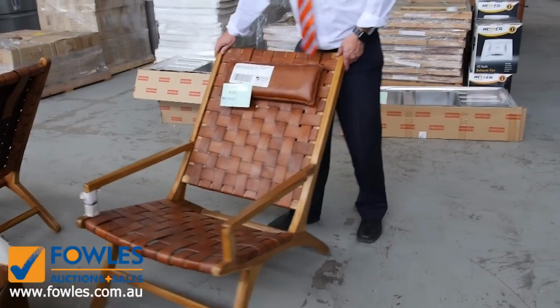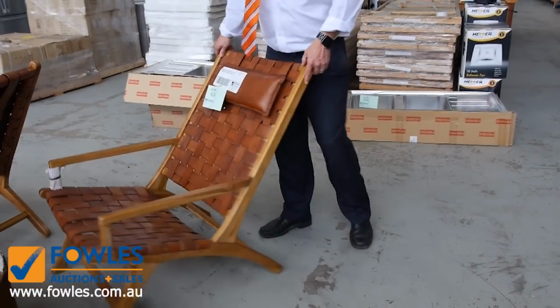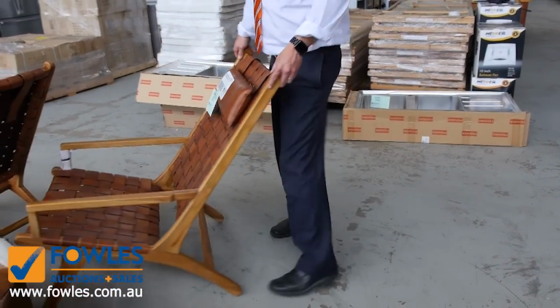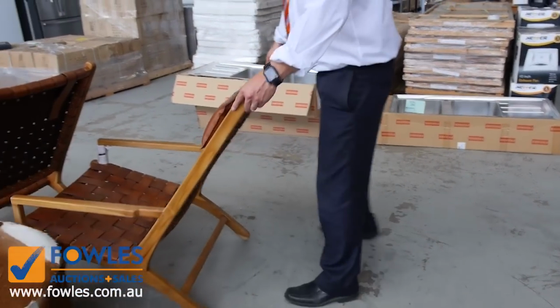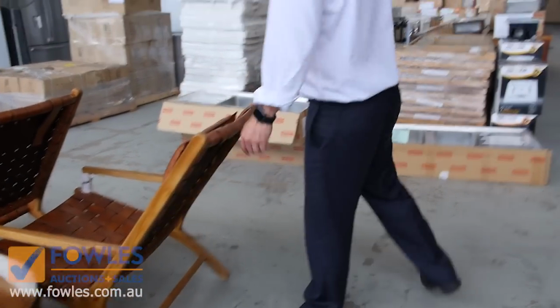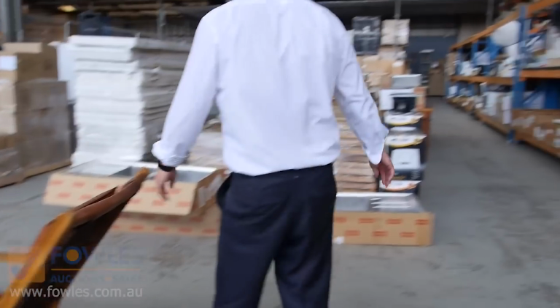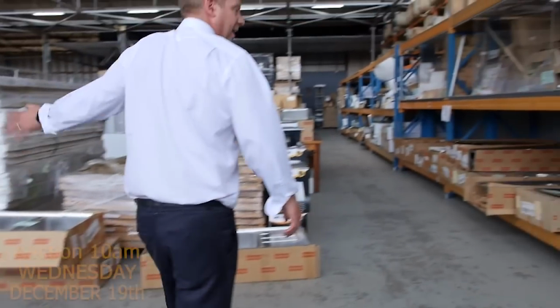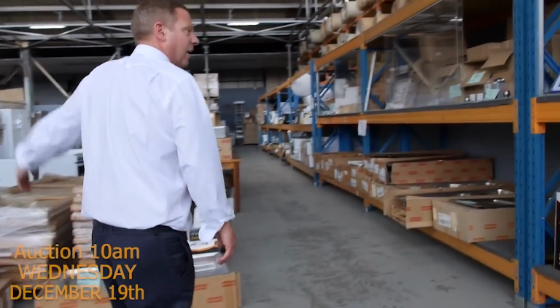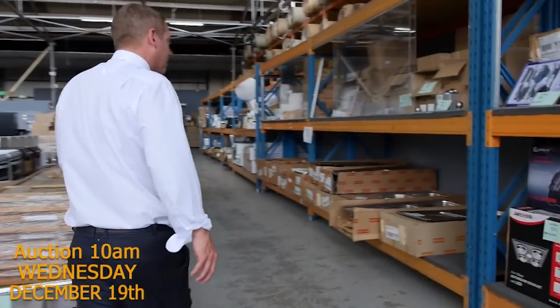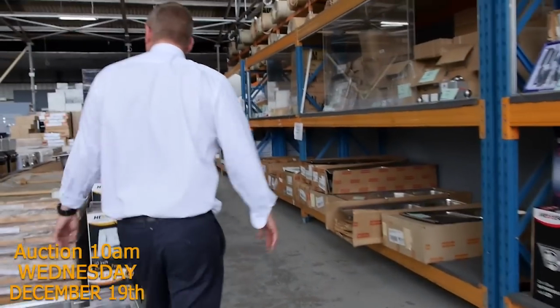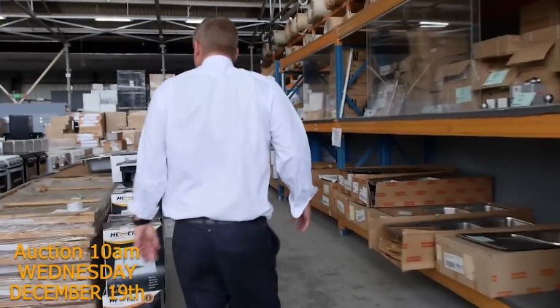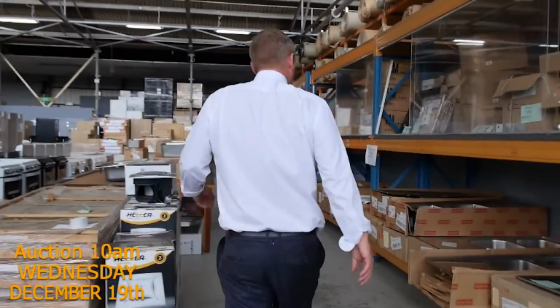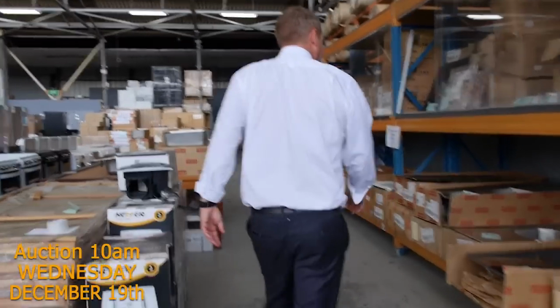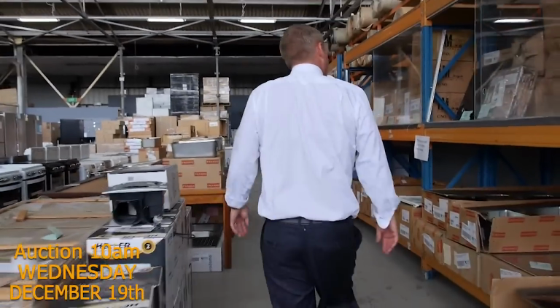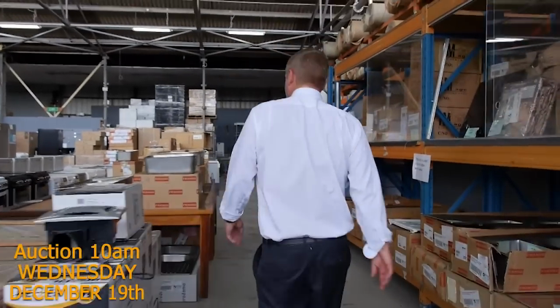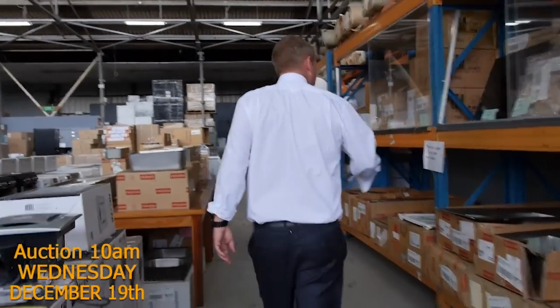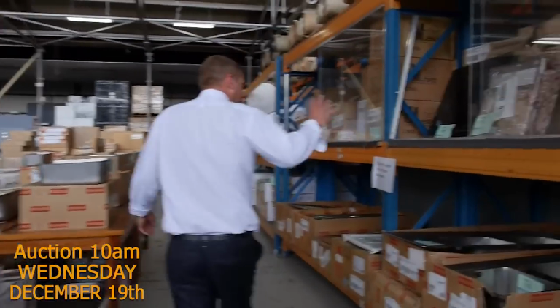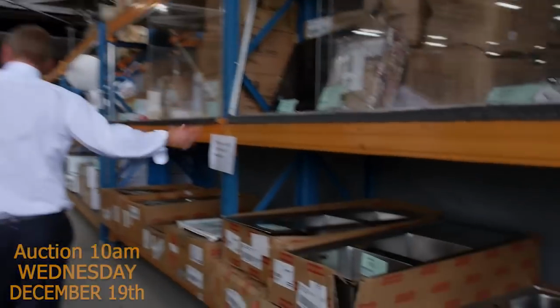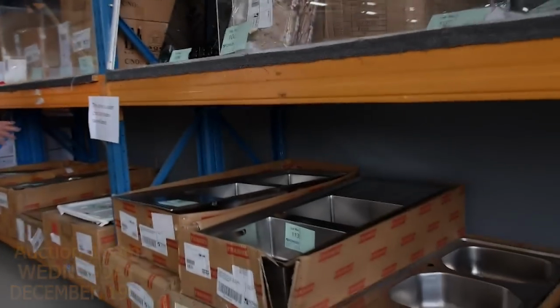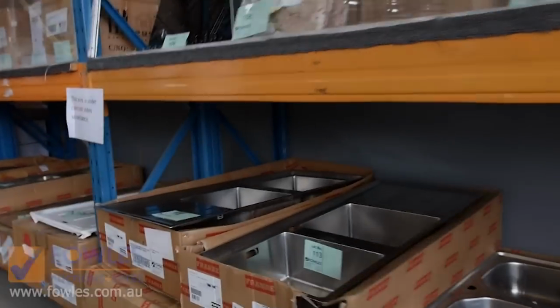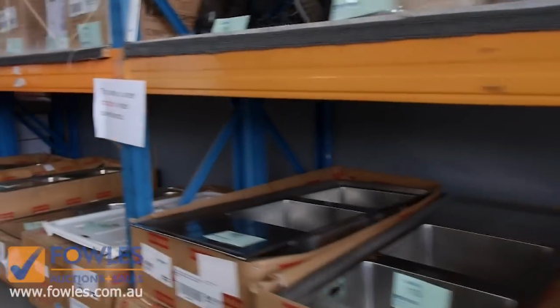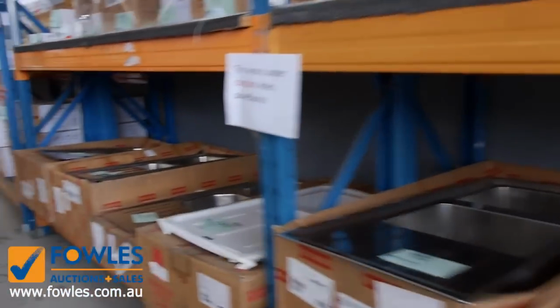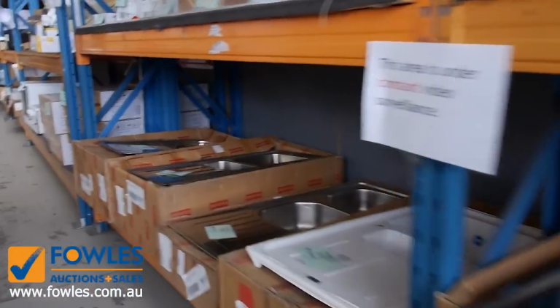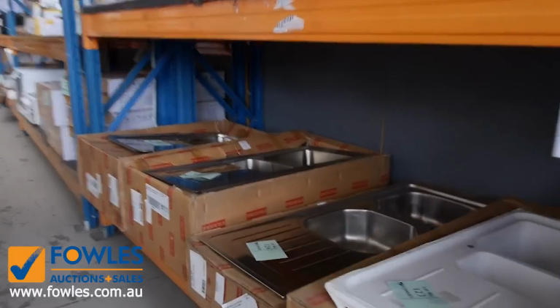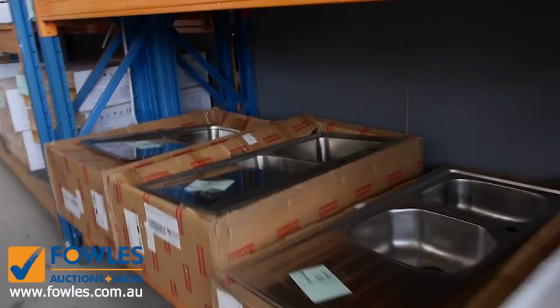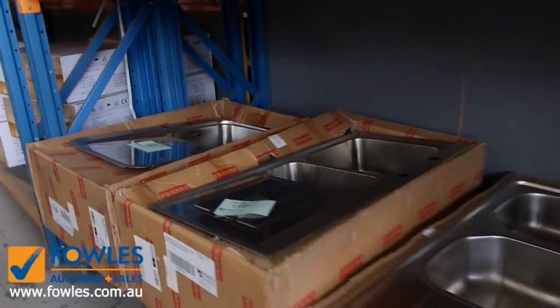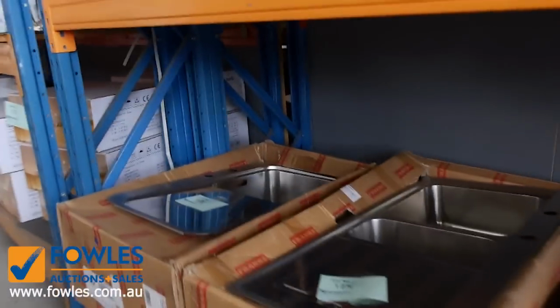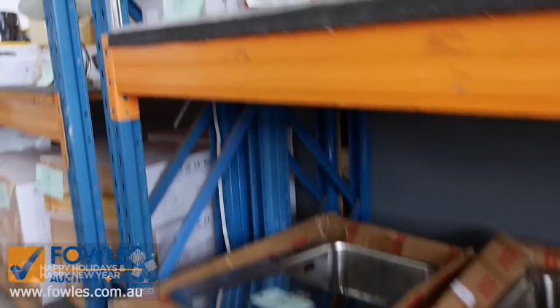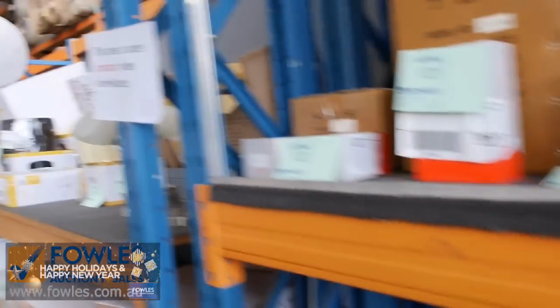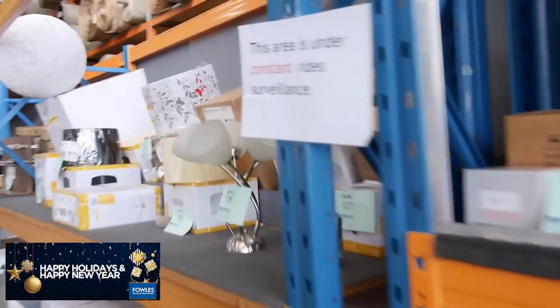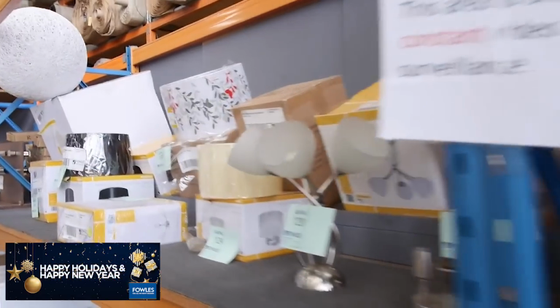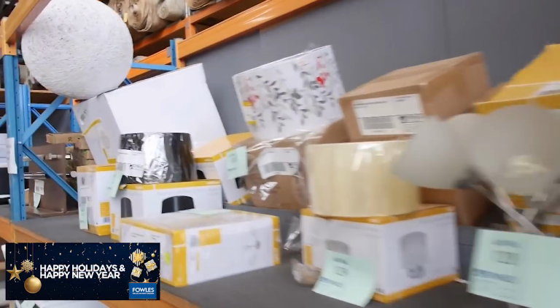The woven leather teak armchairs are about $800 in the shops — I'm guessing a couple of hundred bucks here tomorrow will be about the right money for those. Moving through, there are stacks and stacks of sinks, heaps of little bits and pieces, lighting, and lamp shades.